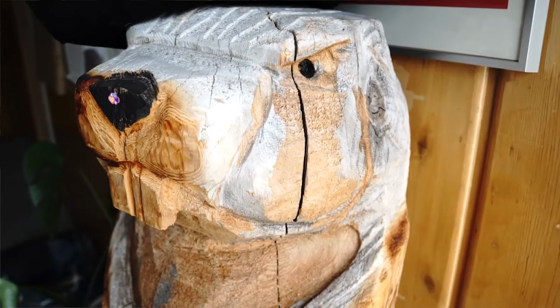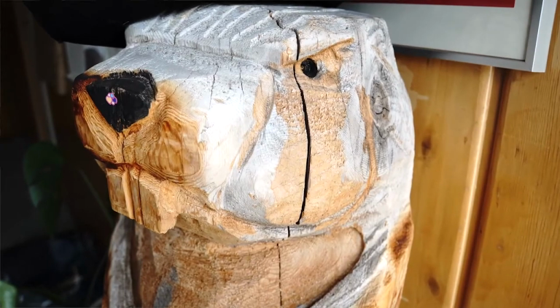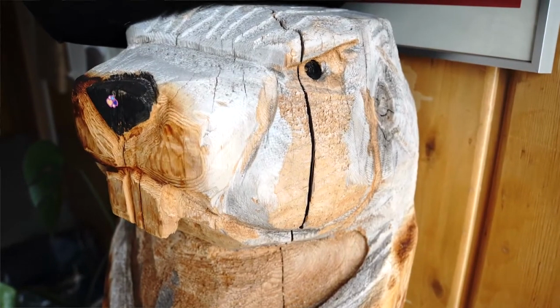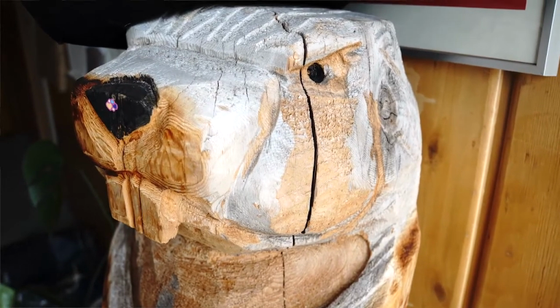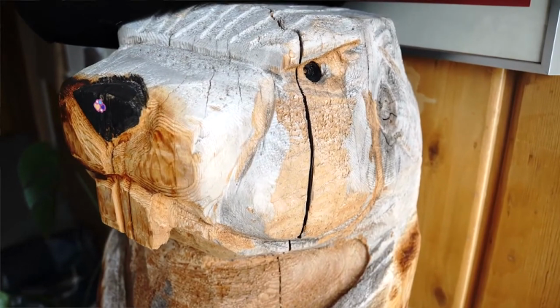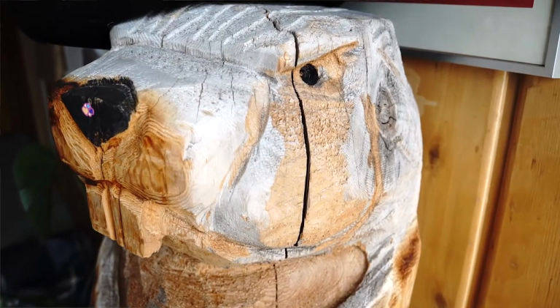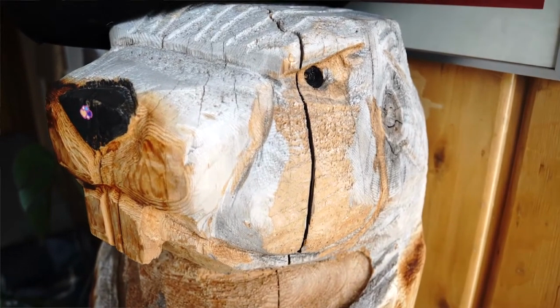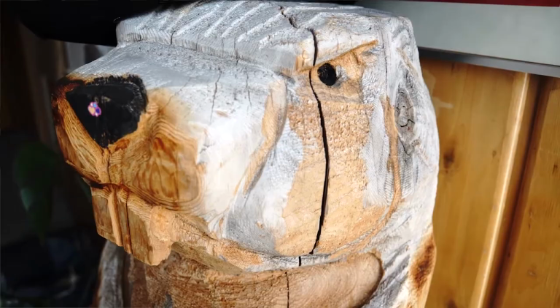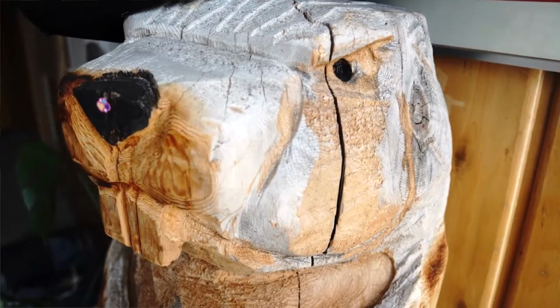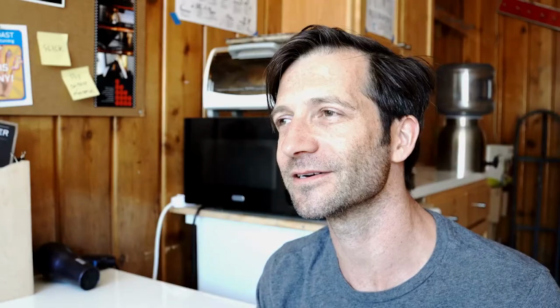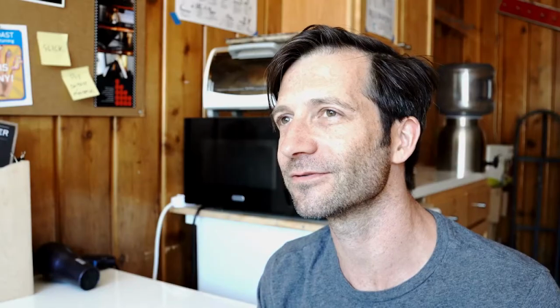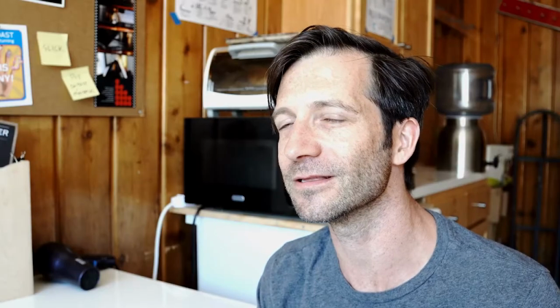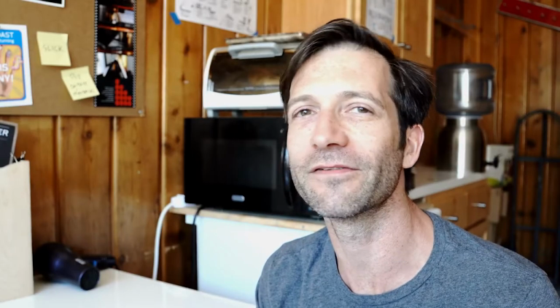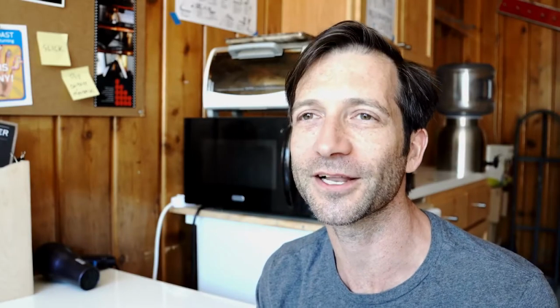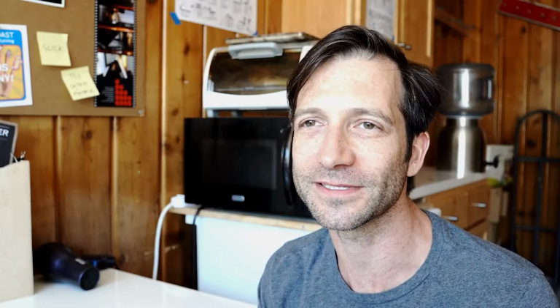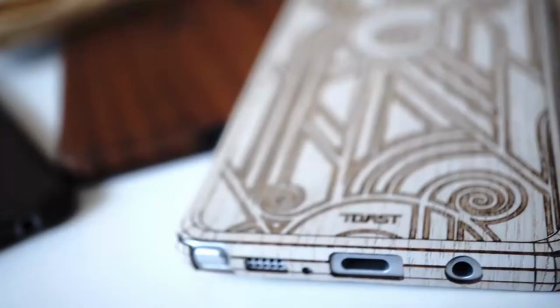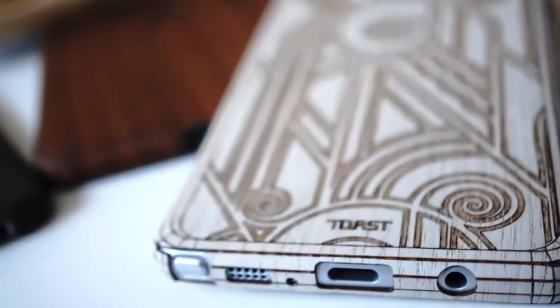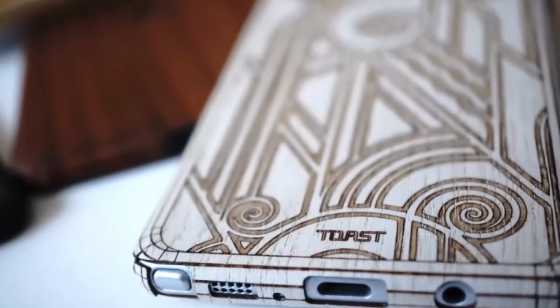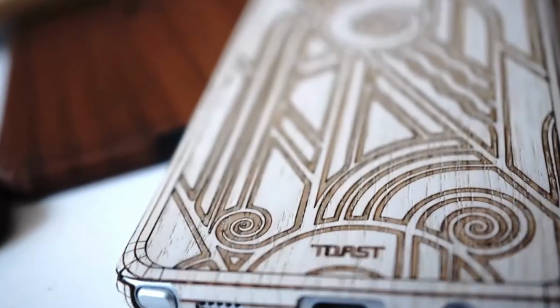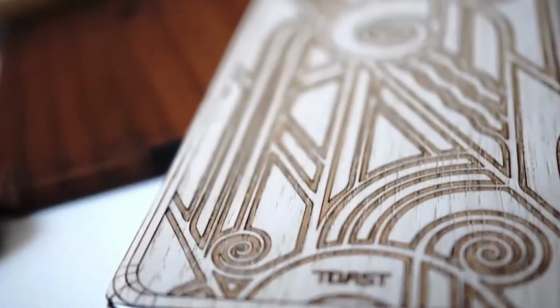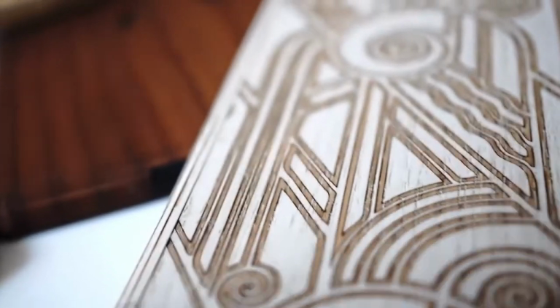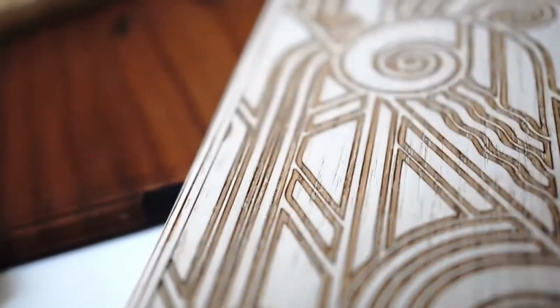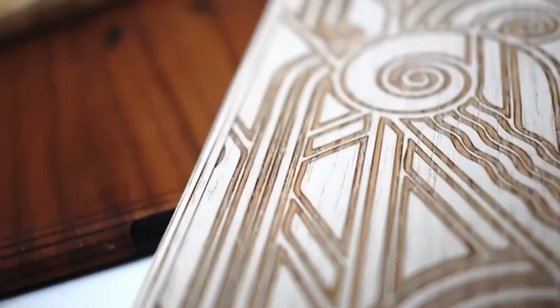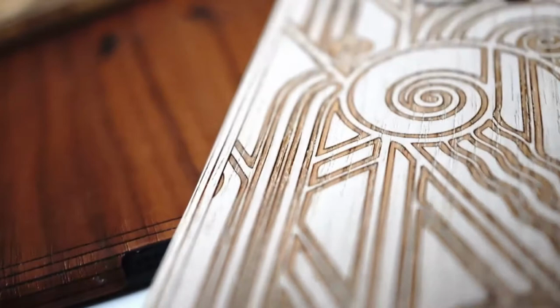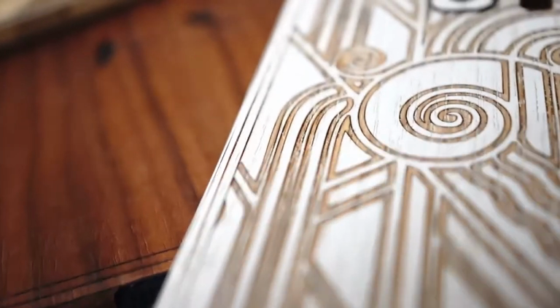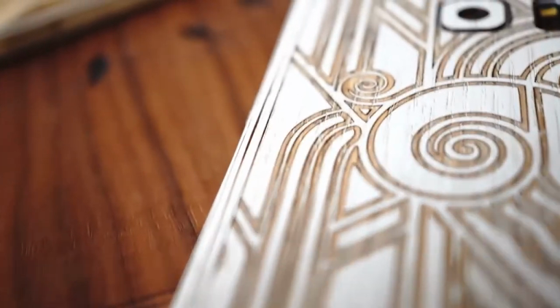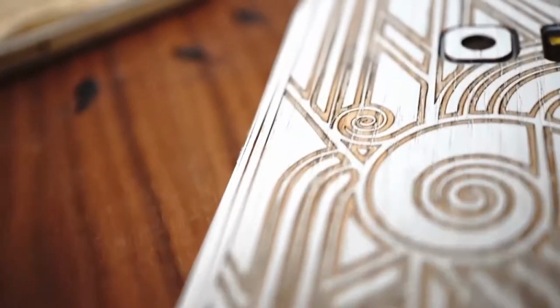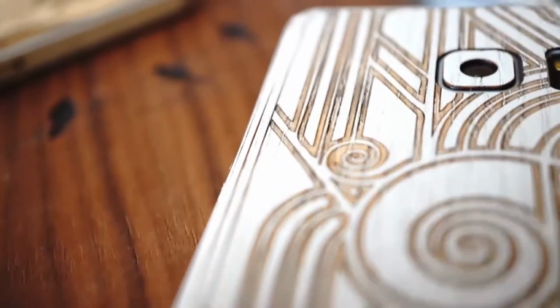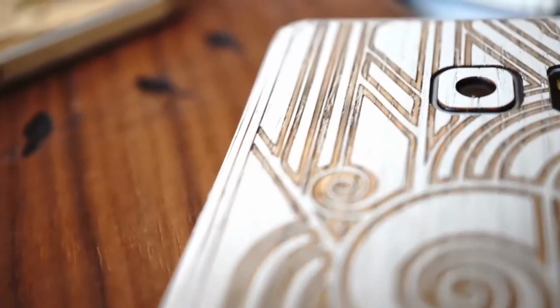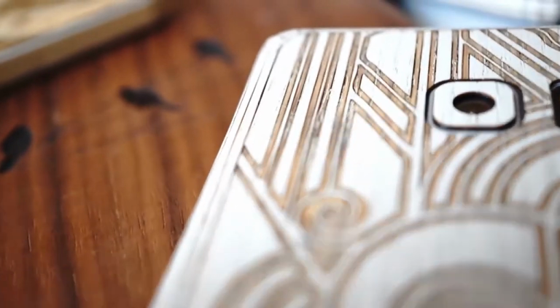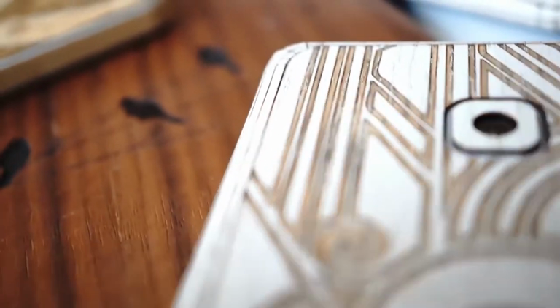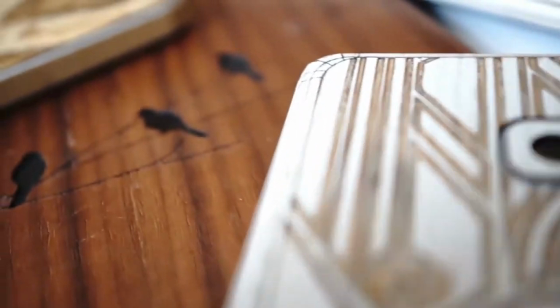Before I started Toast, I was designing custom furniture, so I have a real love for natural materials and things that age gracefully and the longevity to them.